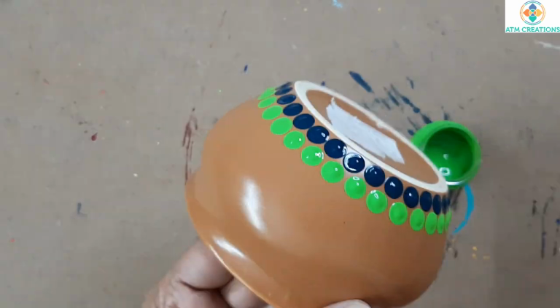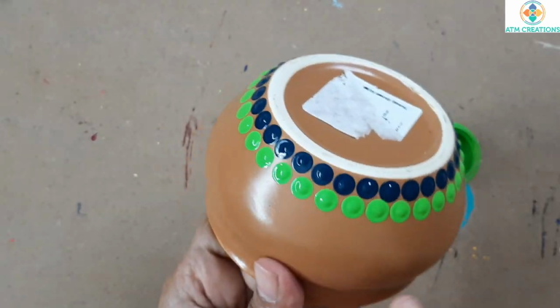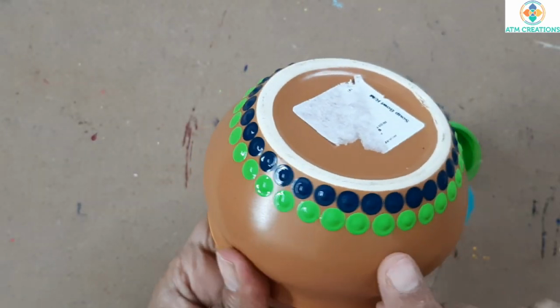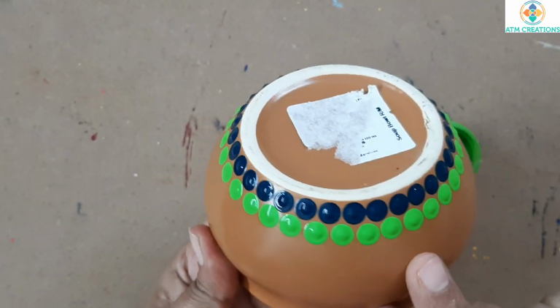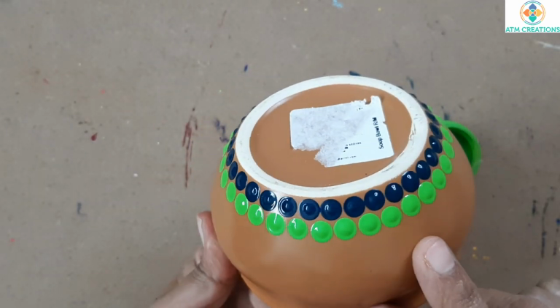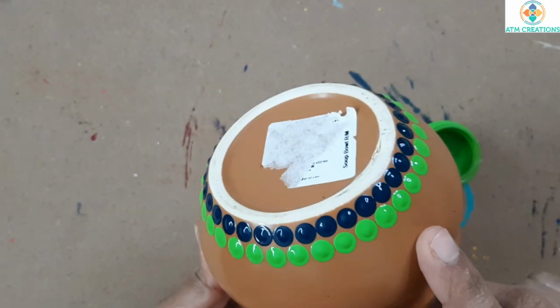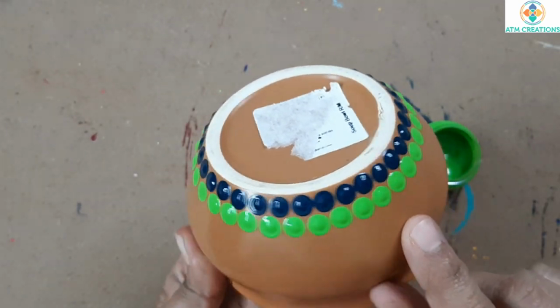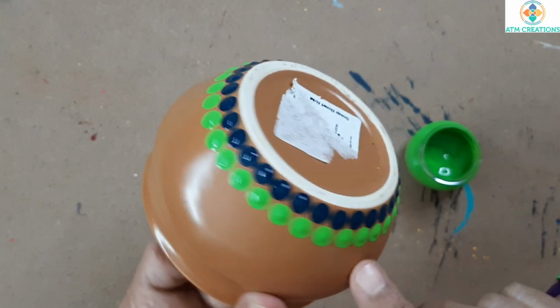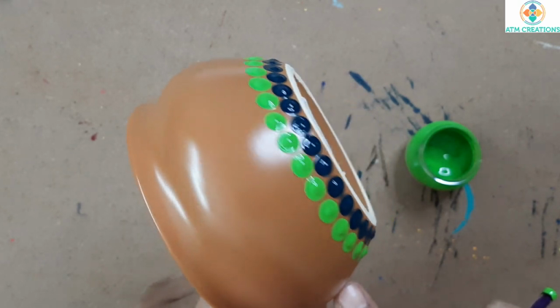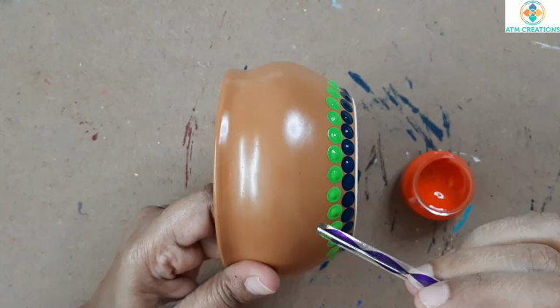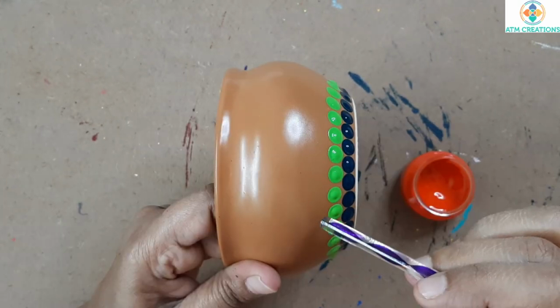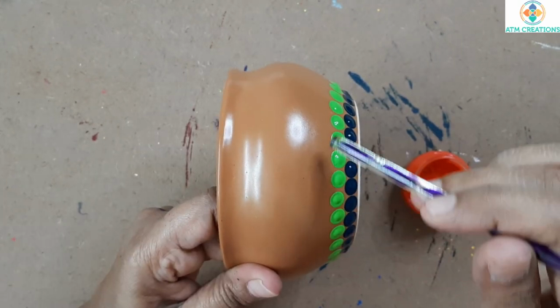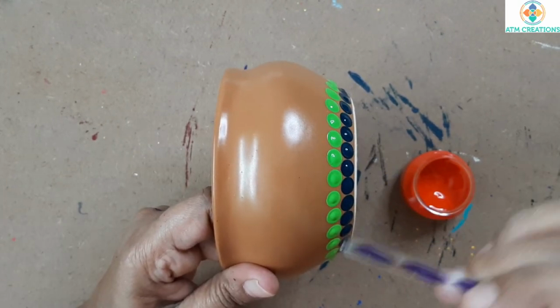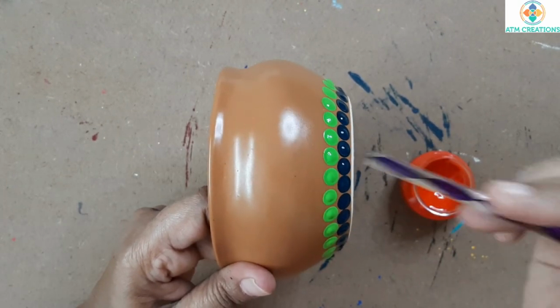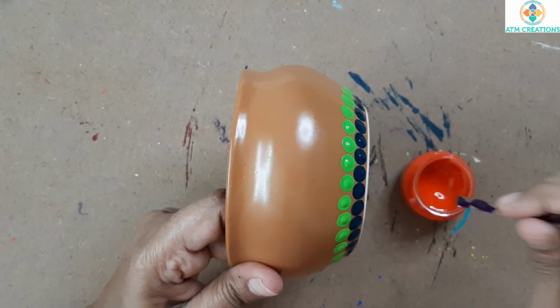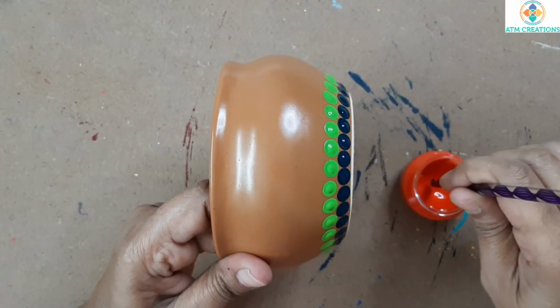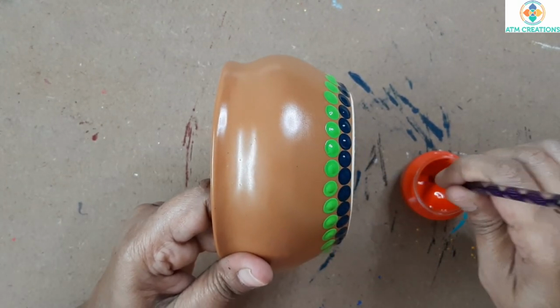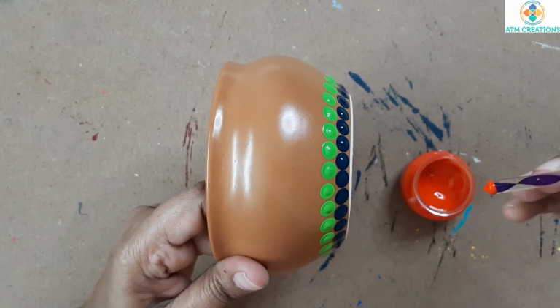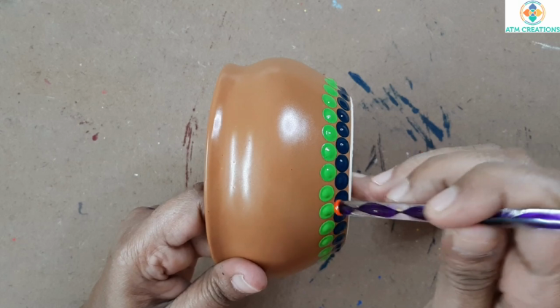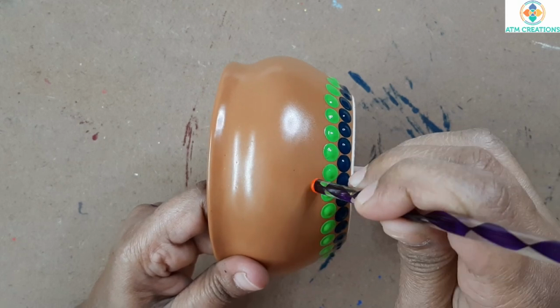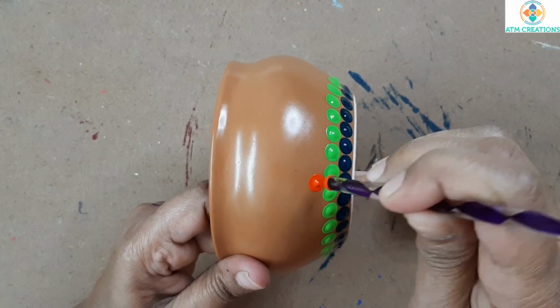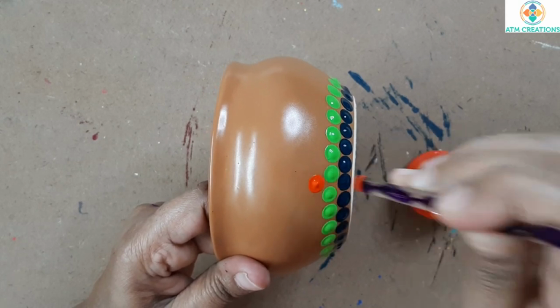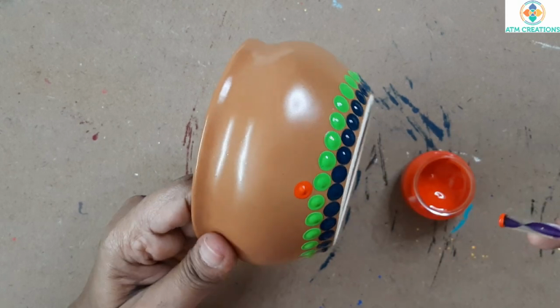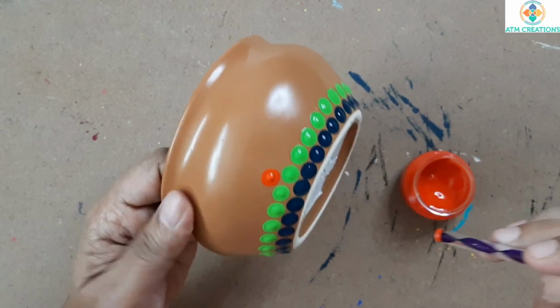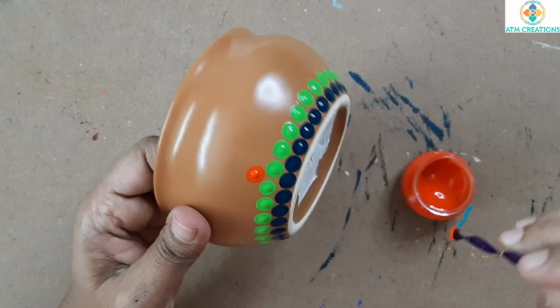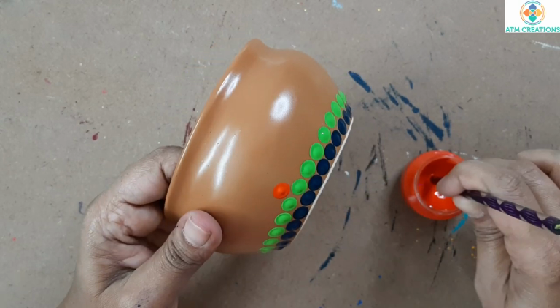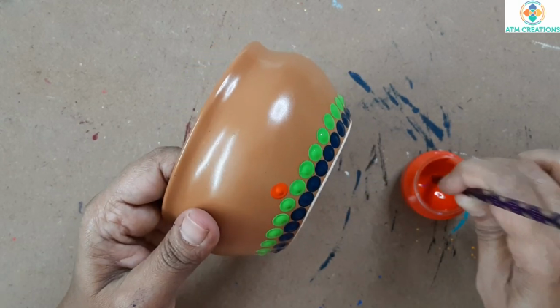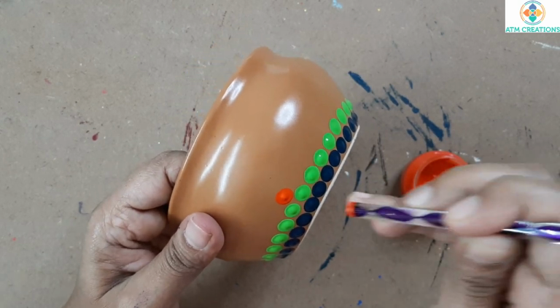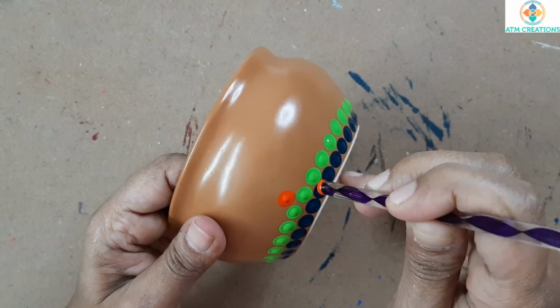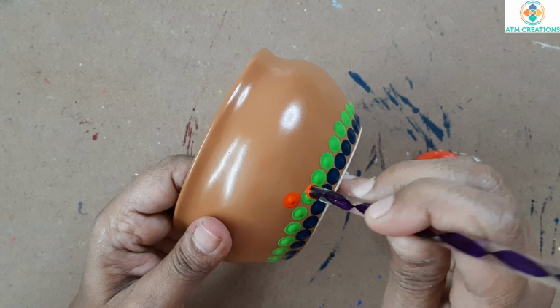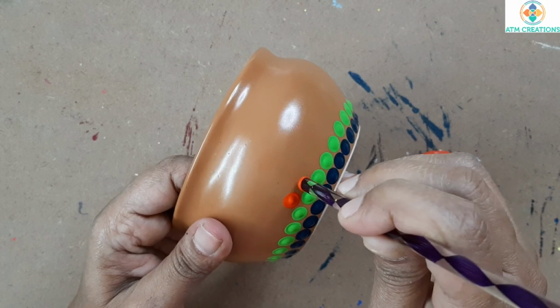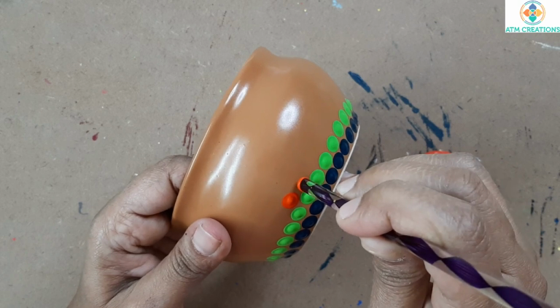The second circle is also done with greenery color. Now the third layer of dots with scarlet color — the shade is a darker version of orange in my opinion.